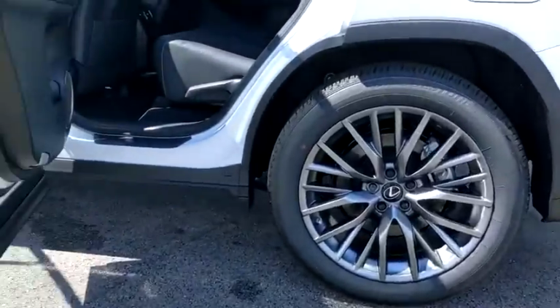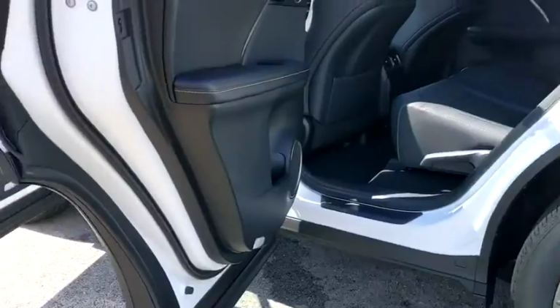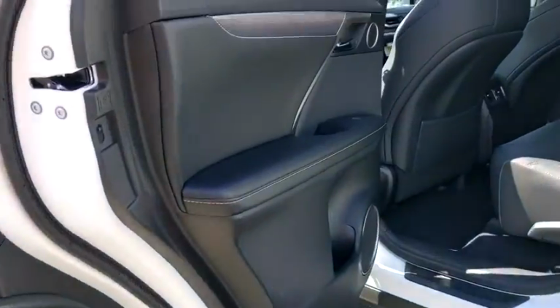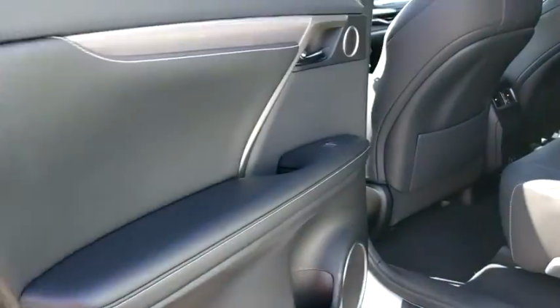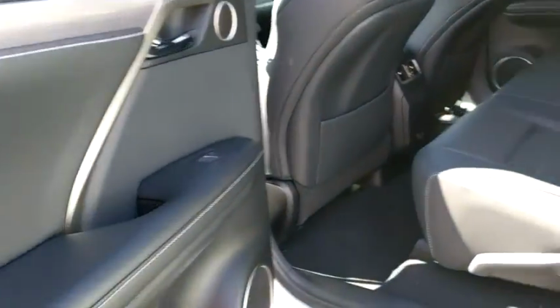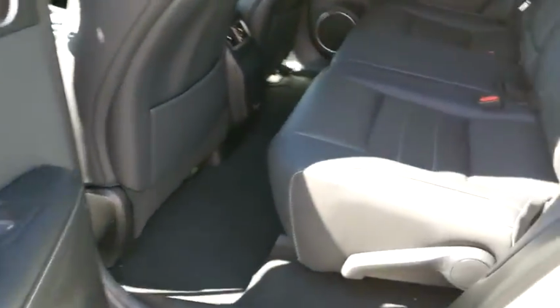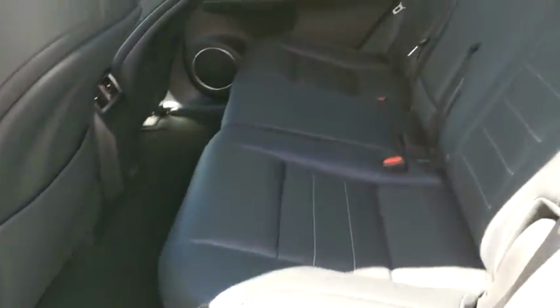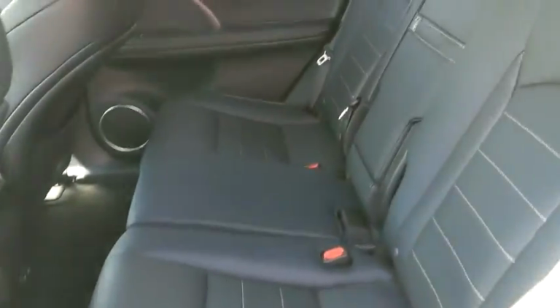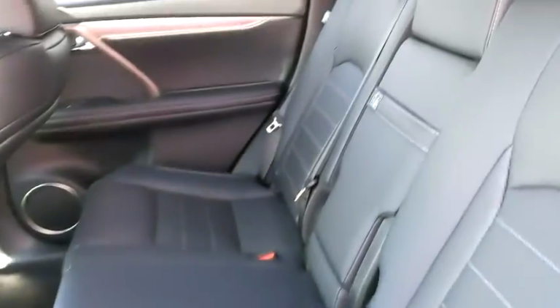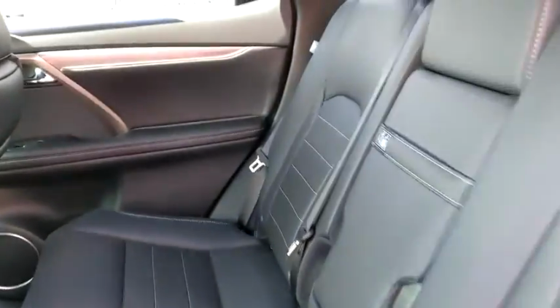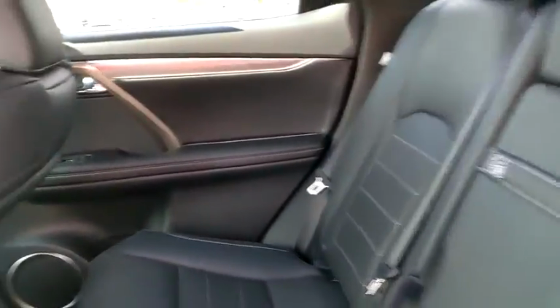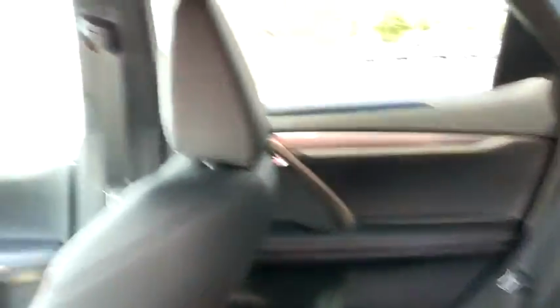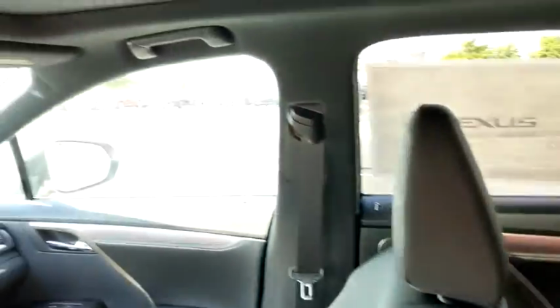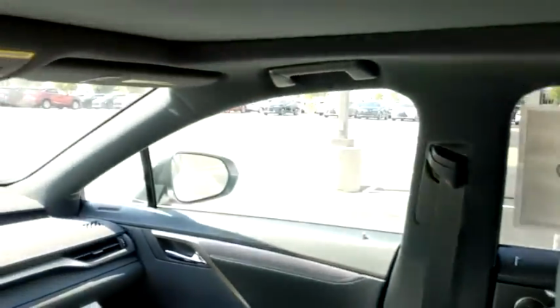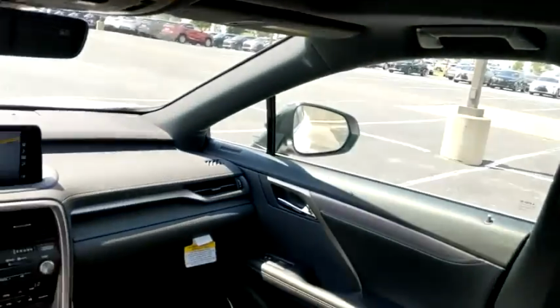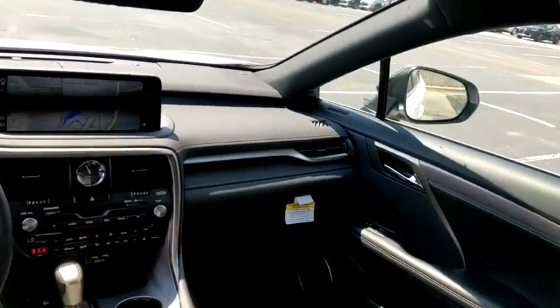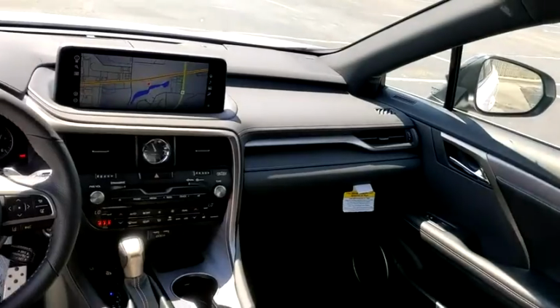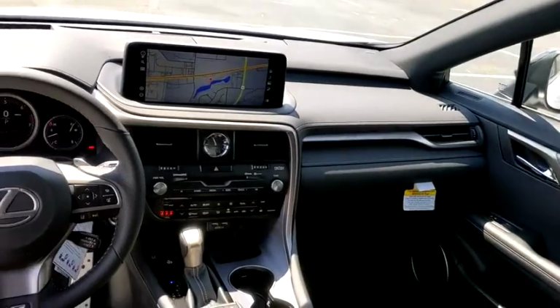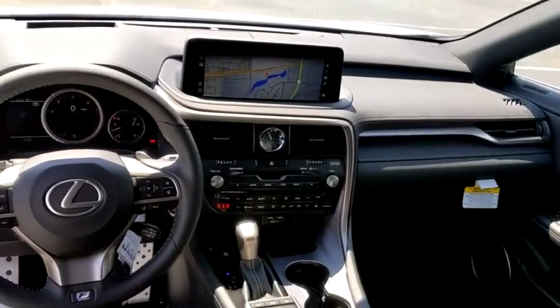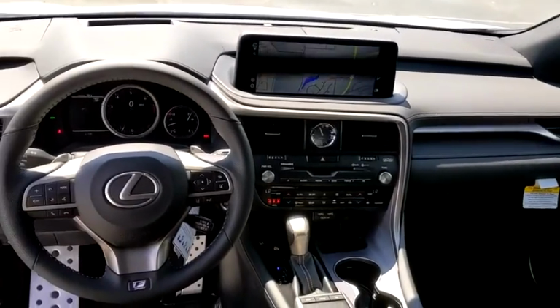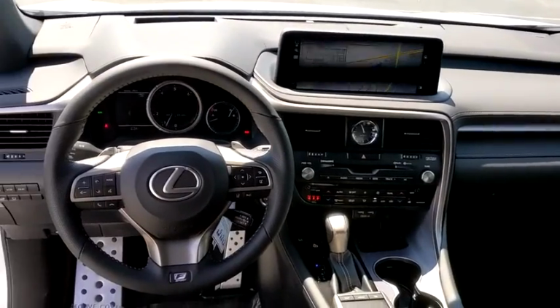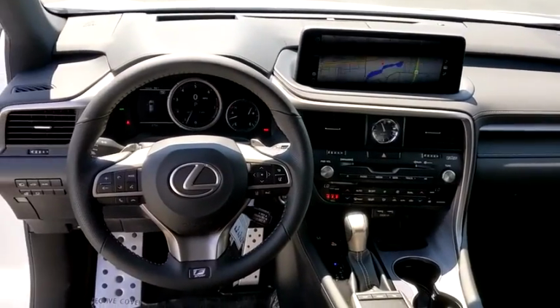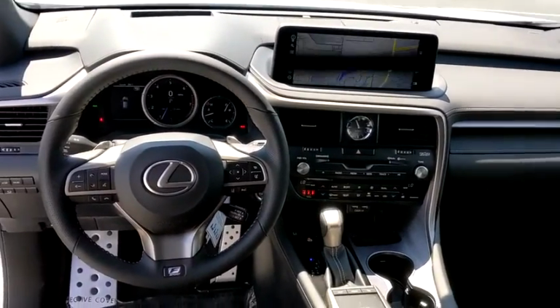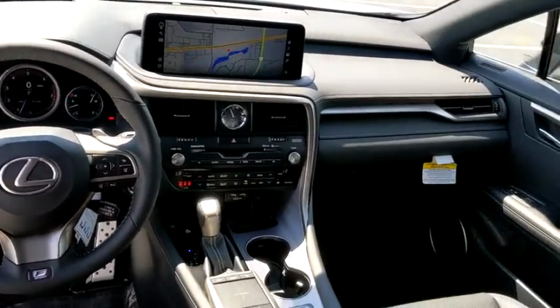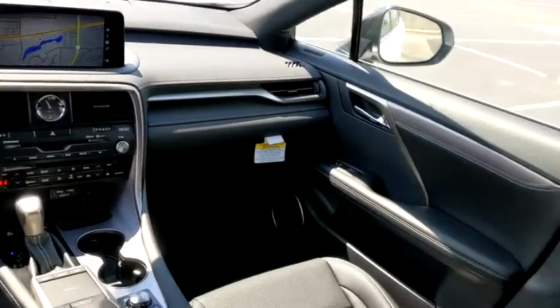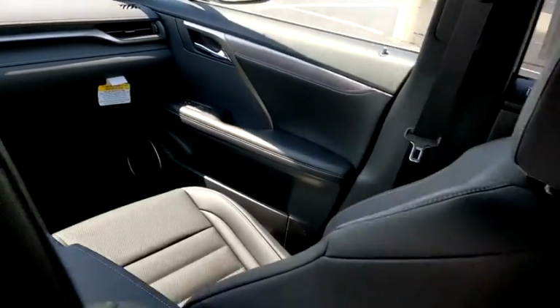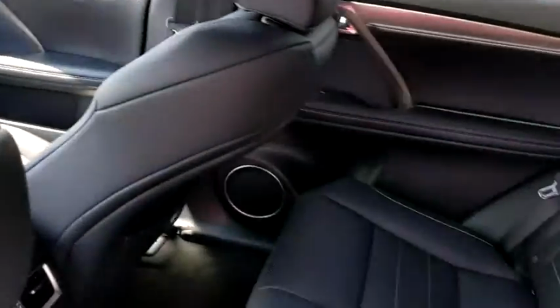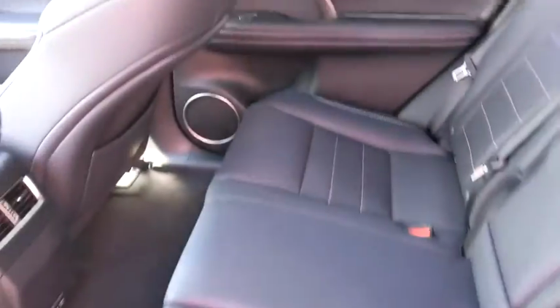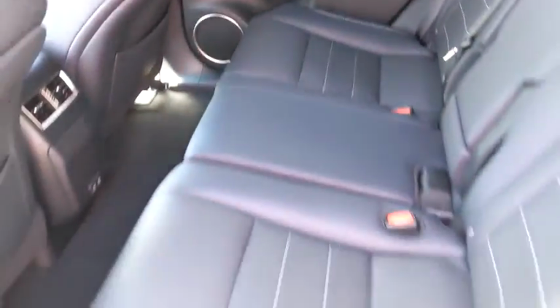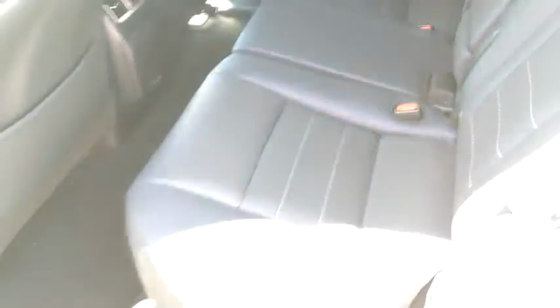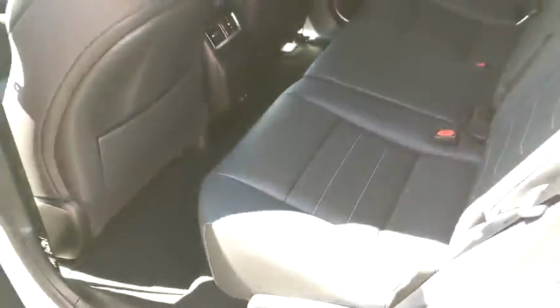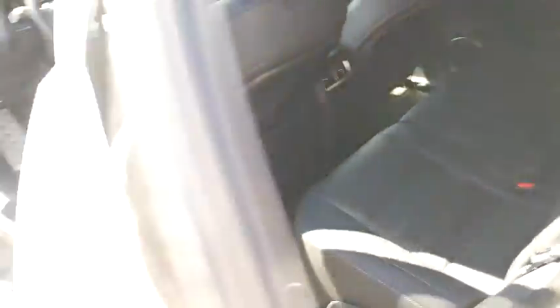Stability control, lane departure warning, Bluetooth, leather wrapped steering wheel, adjustable steering wheel, power steering, aluminum wheels, keyless start, auto dimming rear view mirror, cruise control.